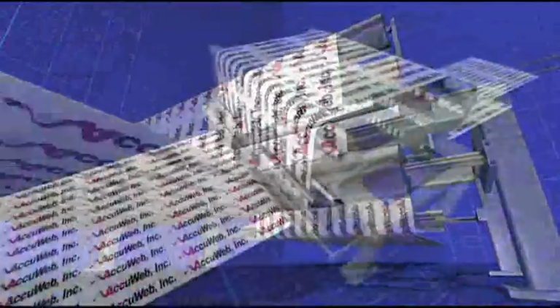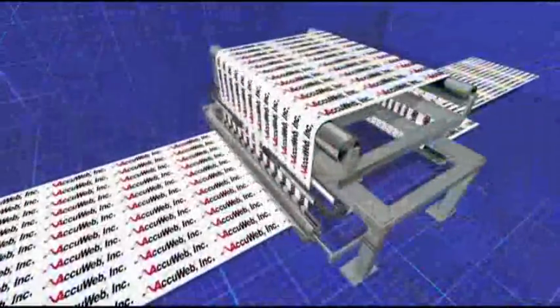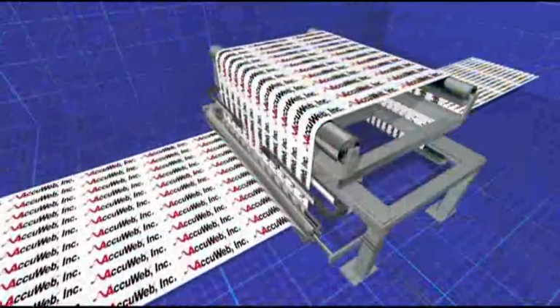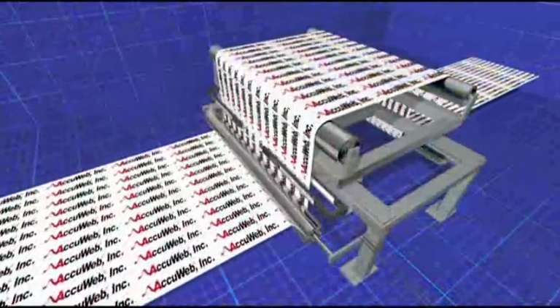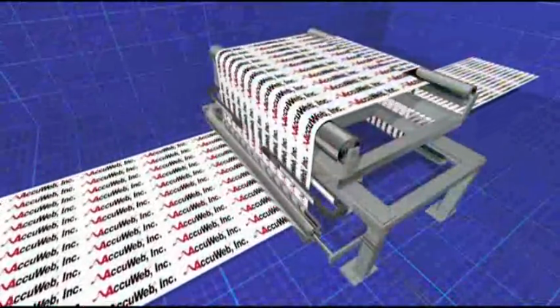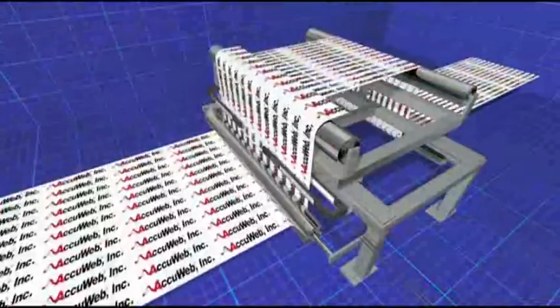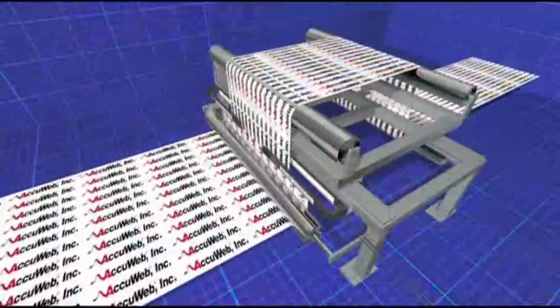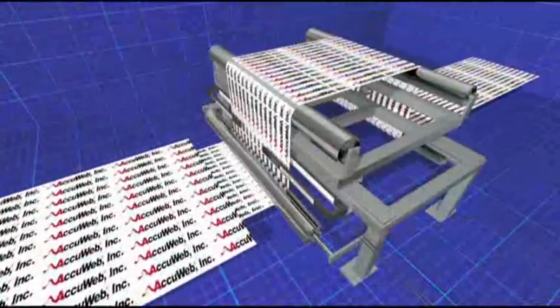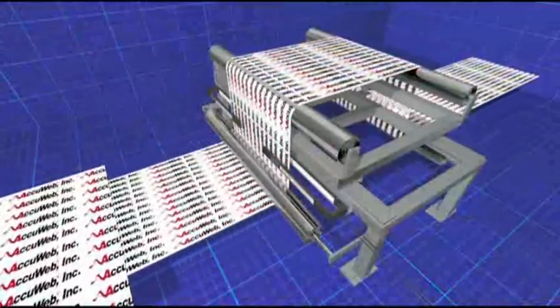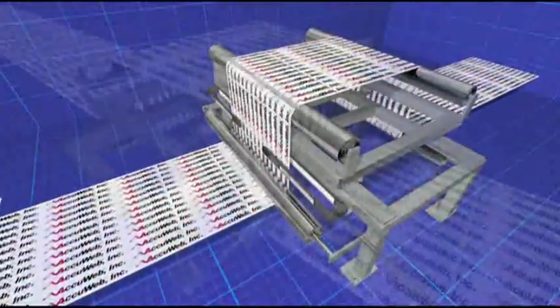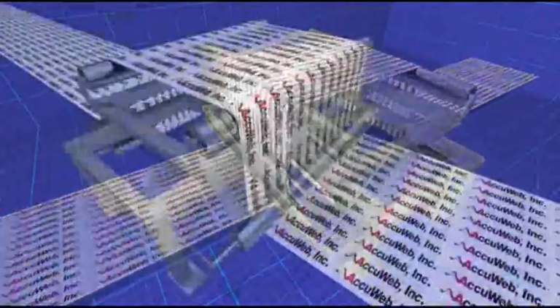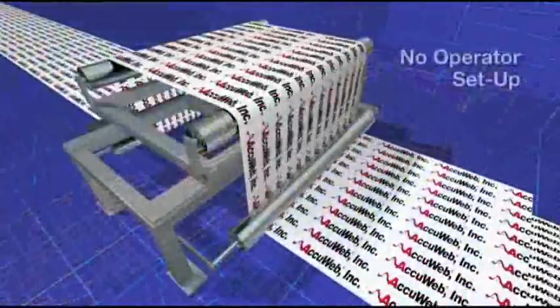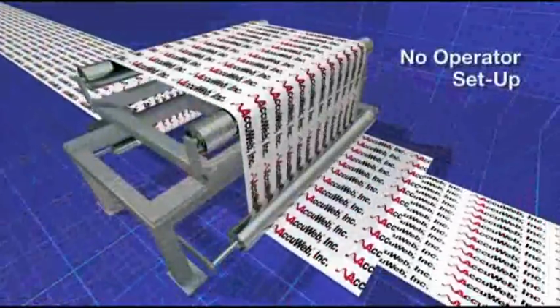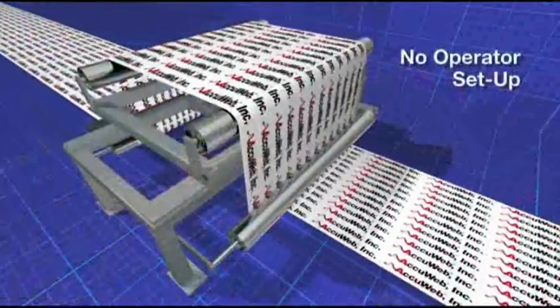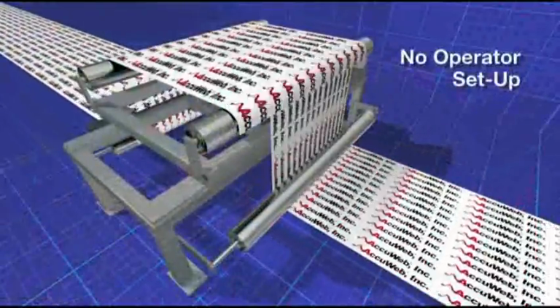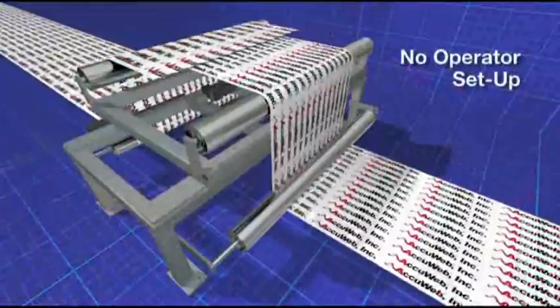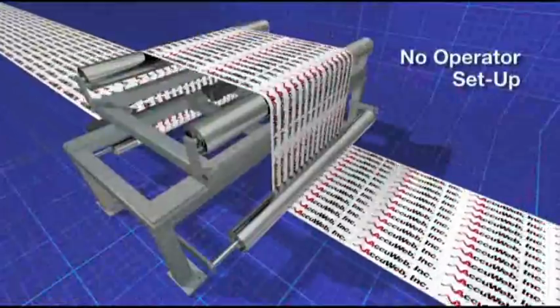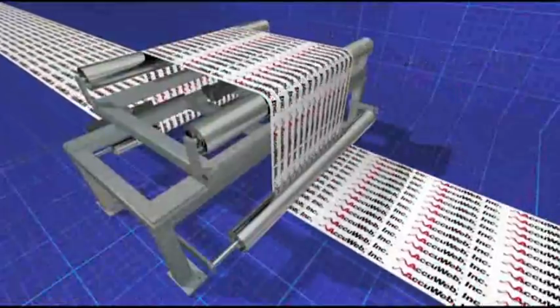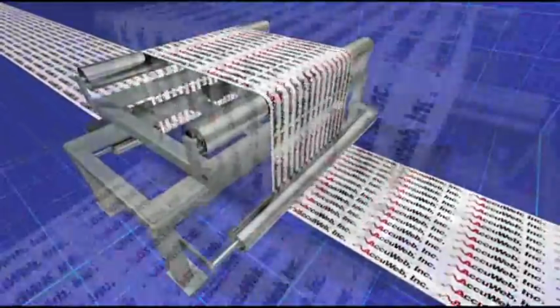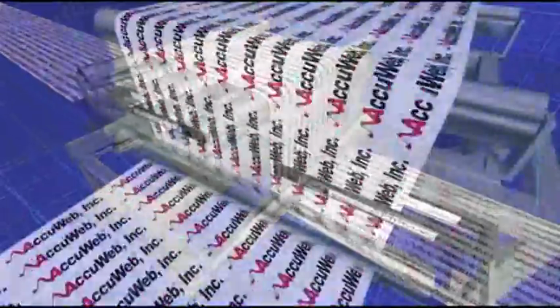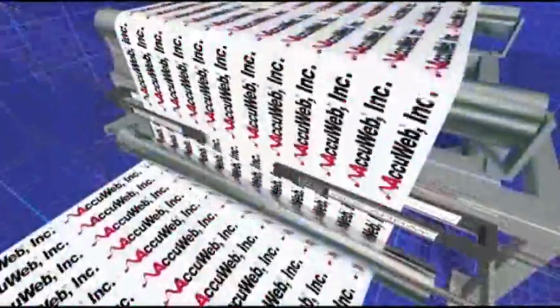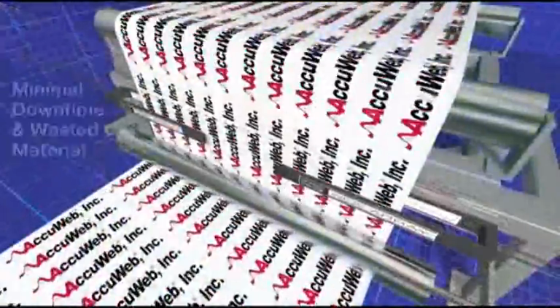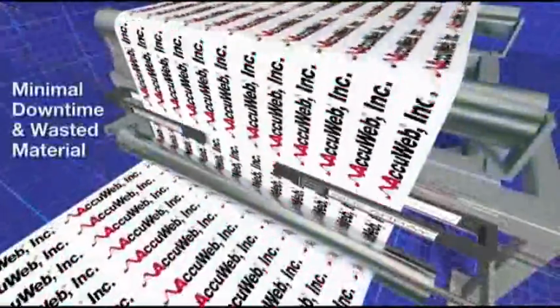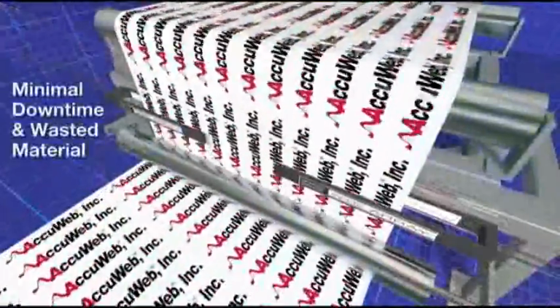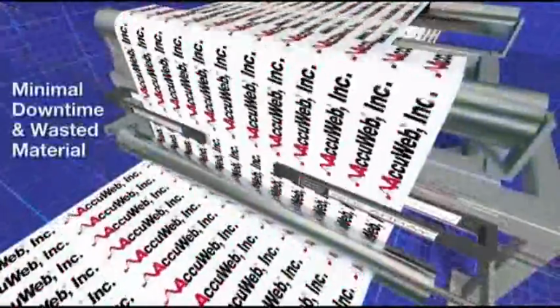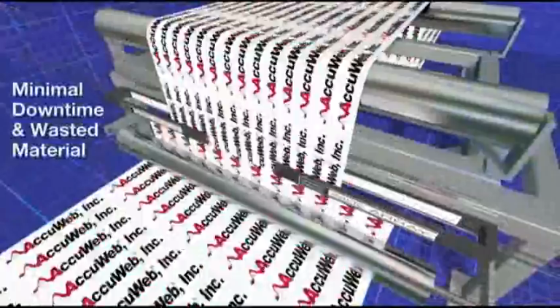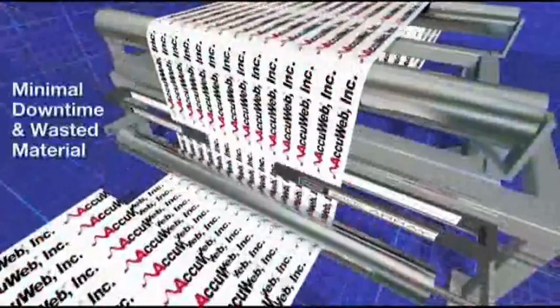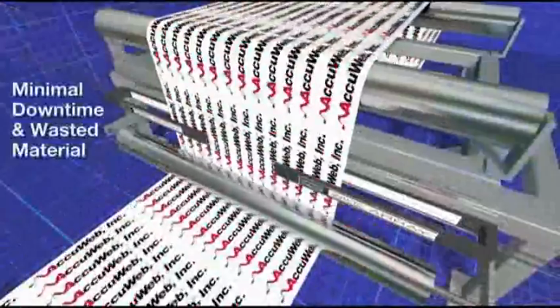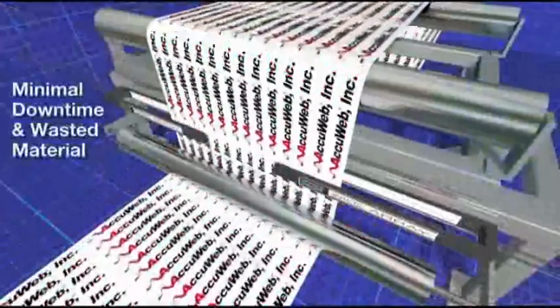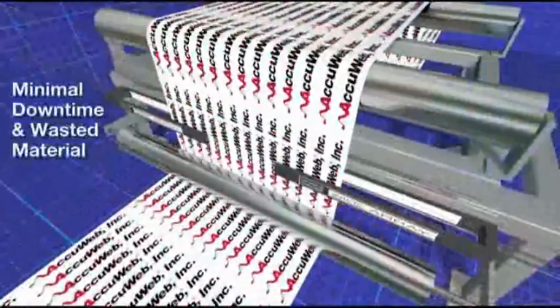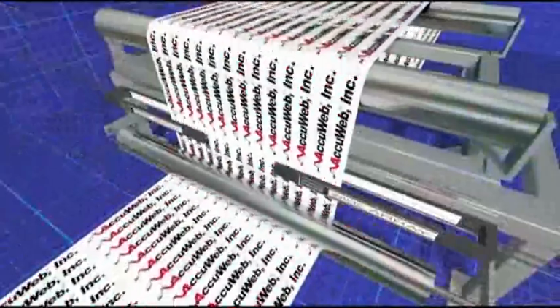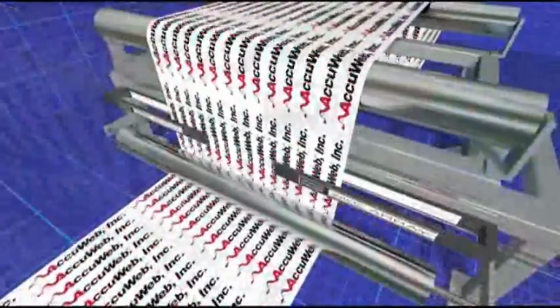Operation is a snap with centerline guiding. Switching from job to job requires no operator setup, allowing rapid changeover and faster make ready. Wasted material and downtime are kept to an absolute minimum, even when changing web widths on the fly.